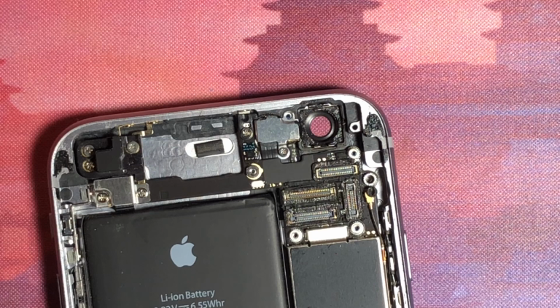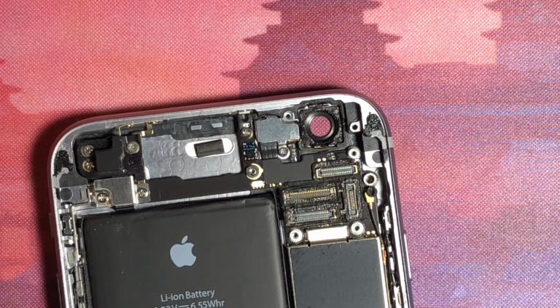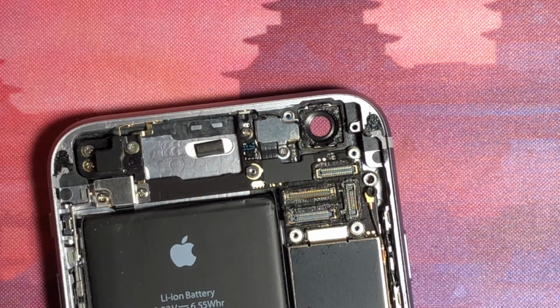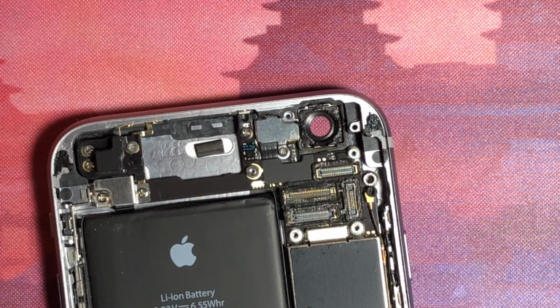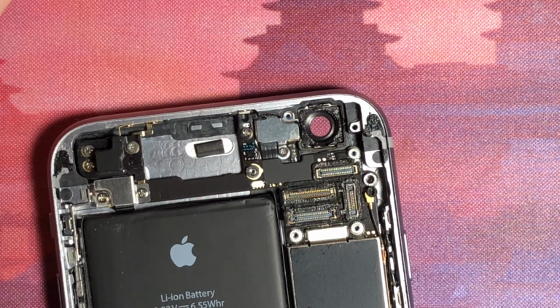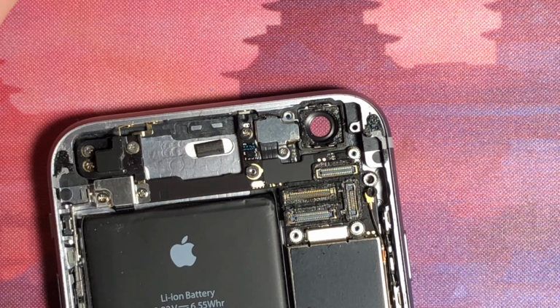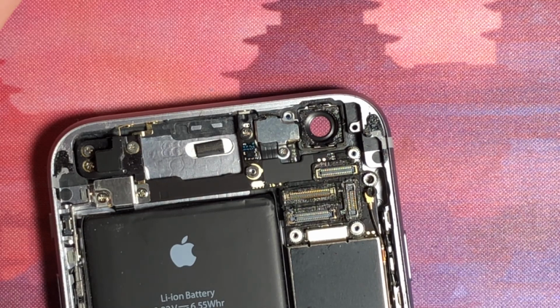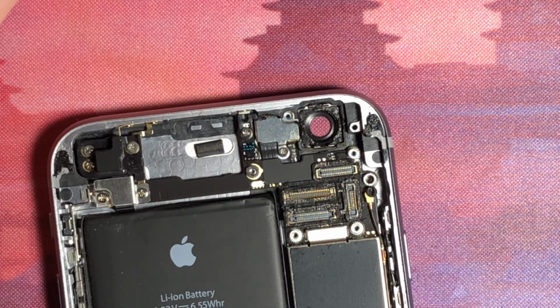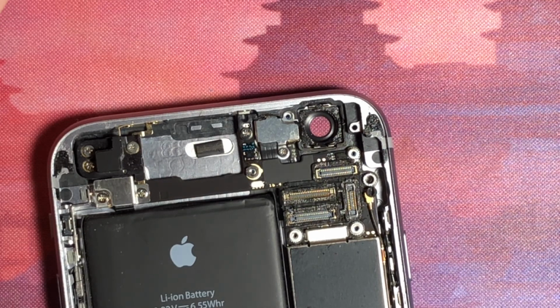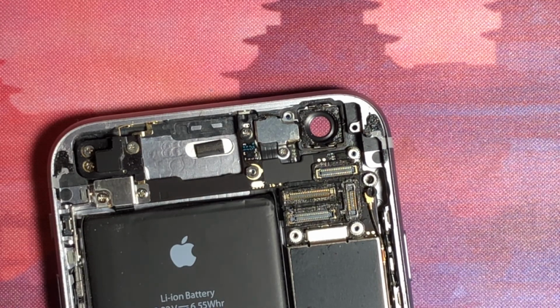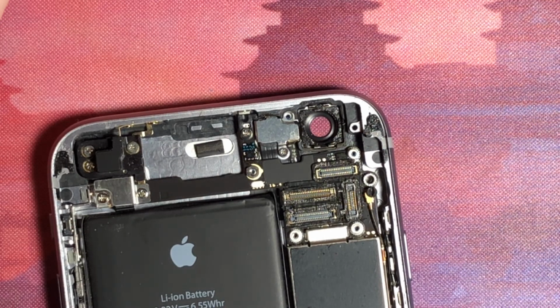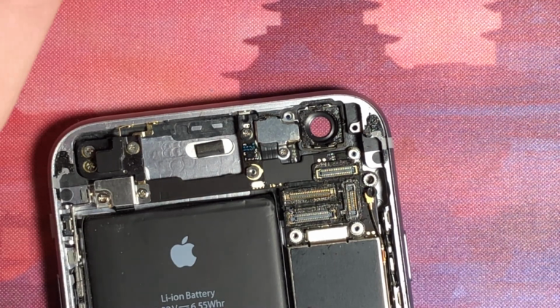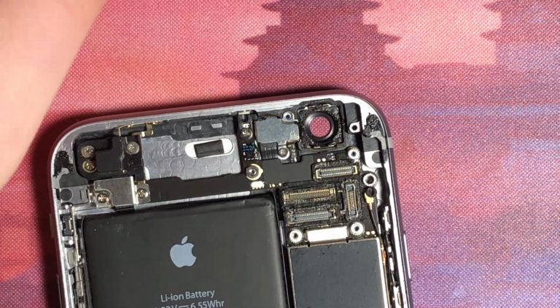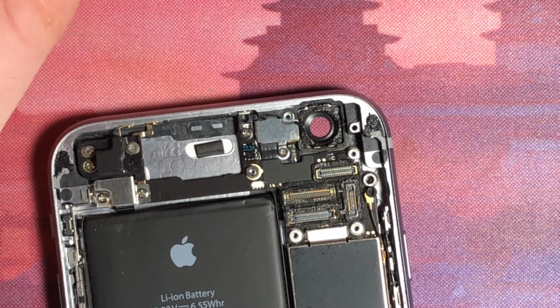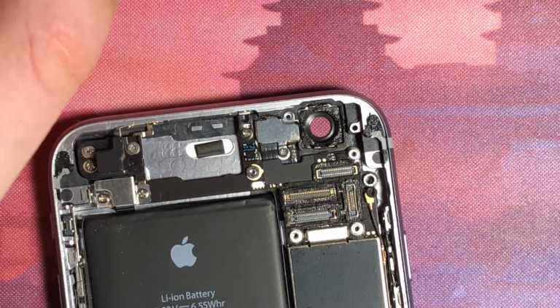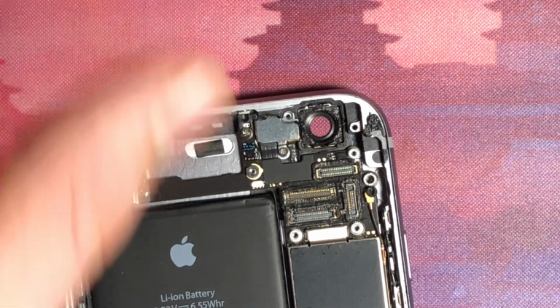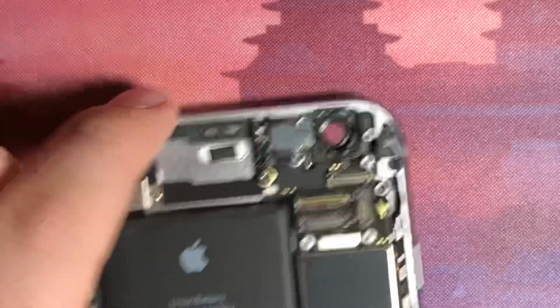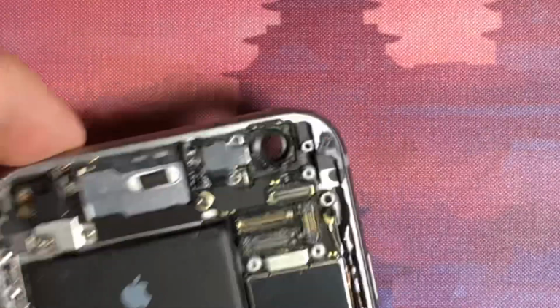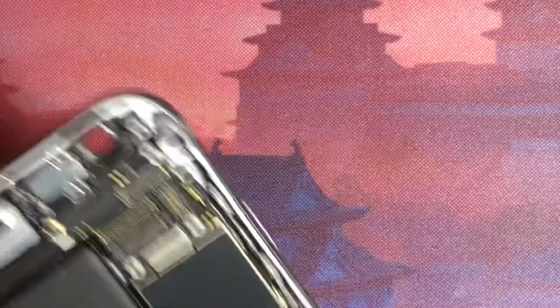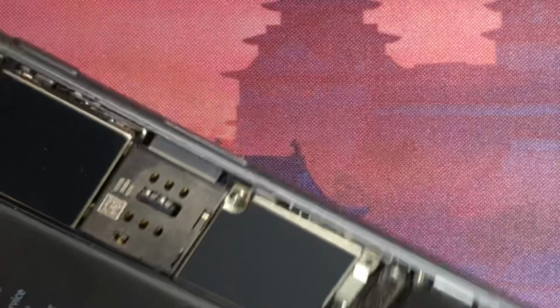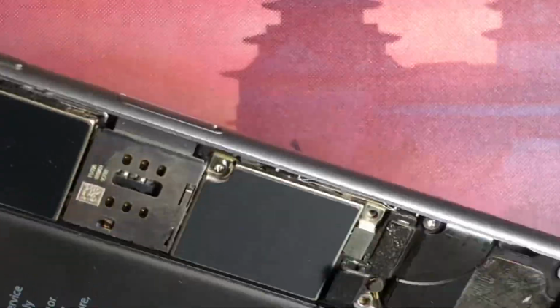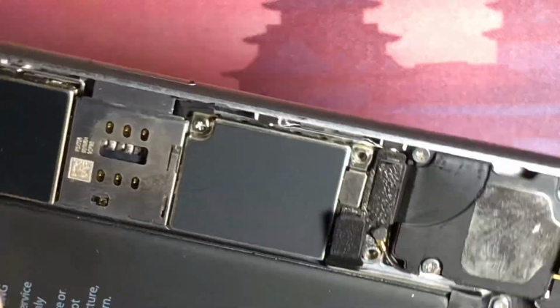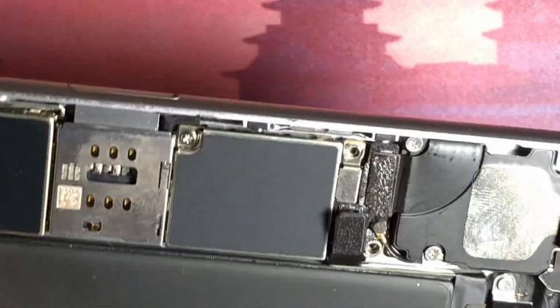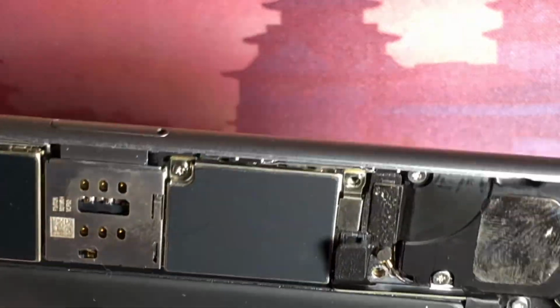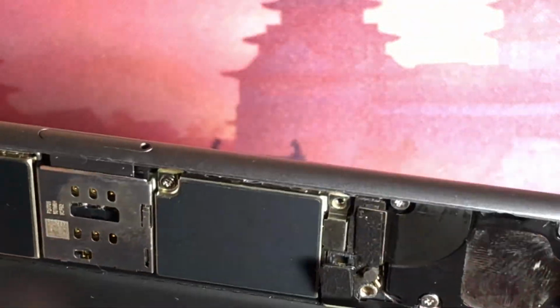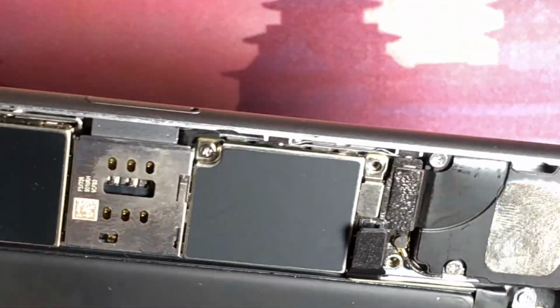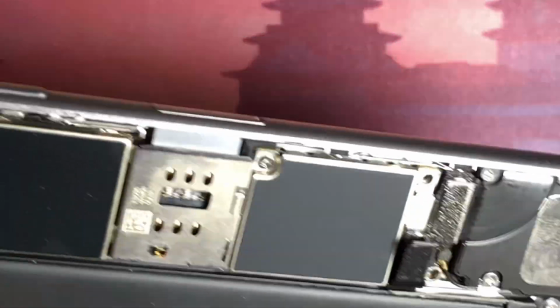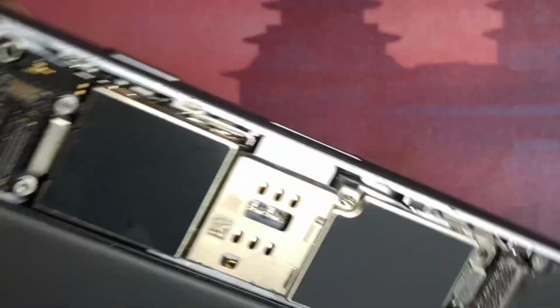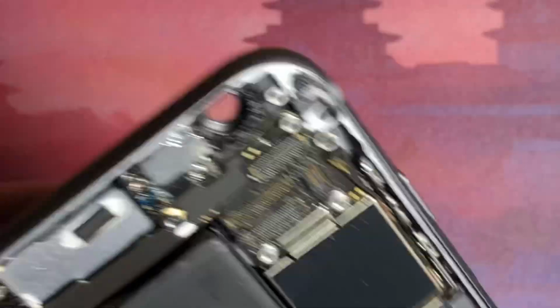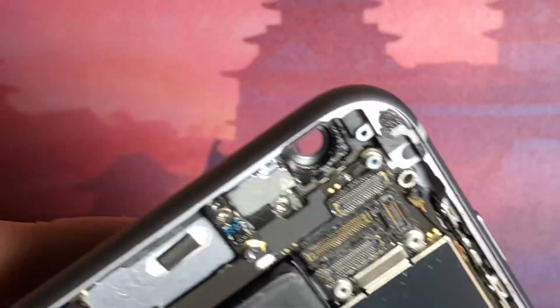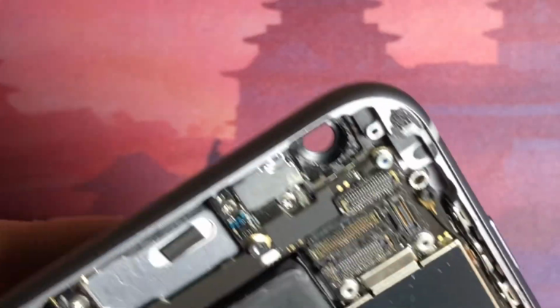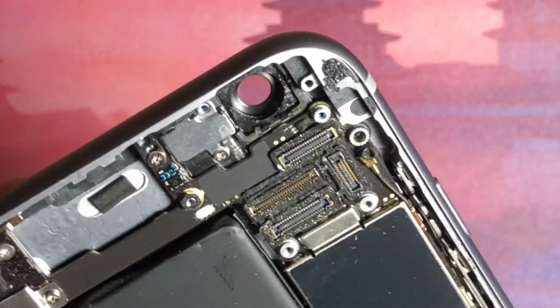I will look at that bracket under the microscope and see where it came from — that could be bad. Anyways, so that's the camera.